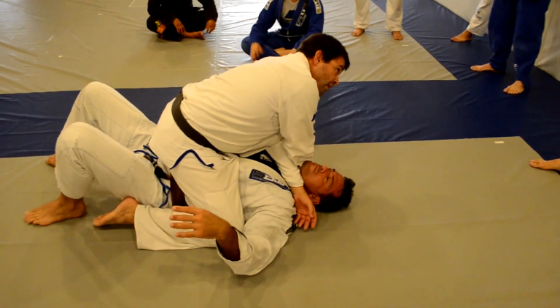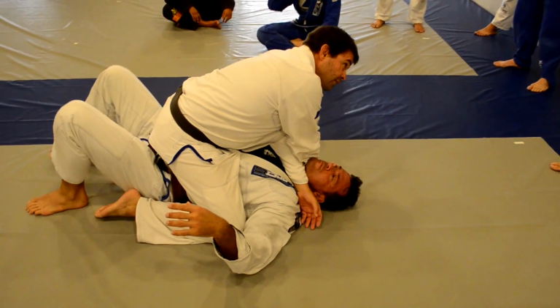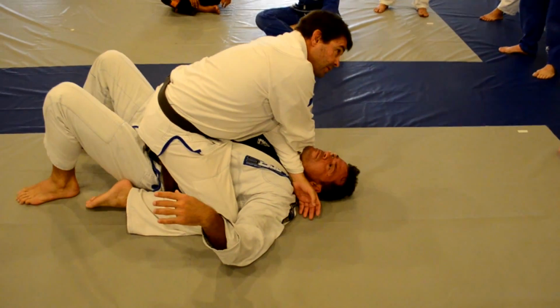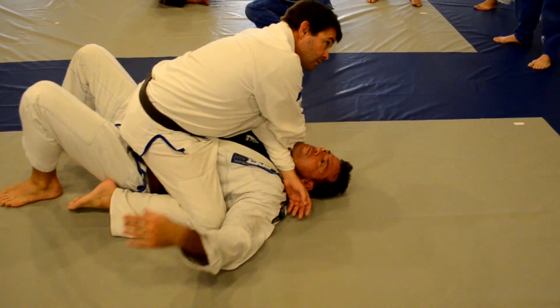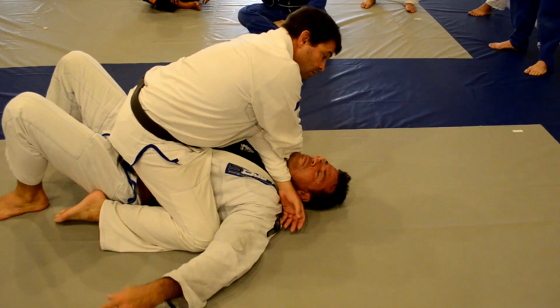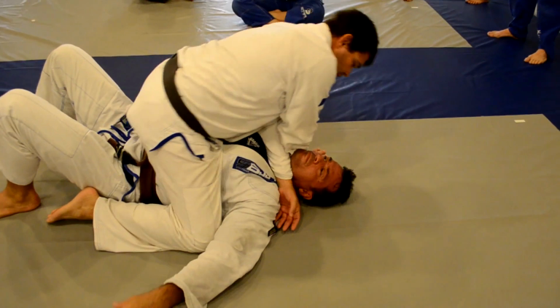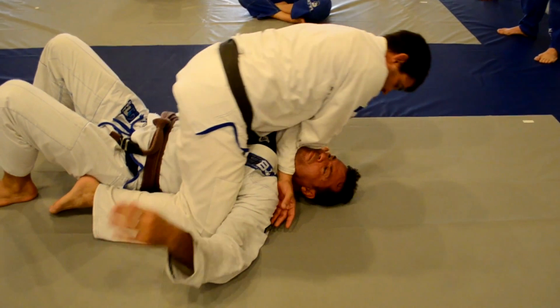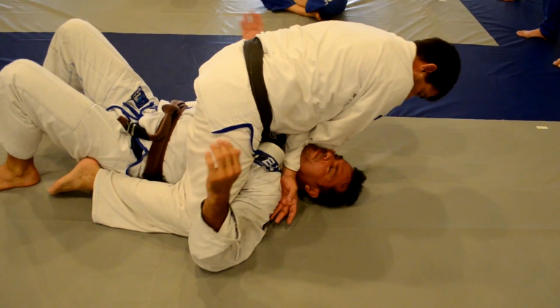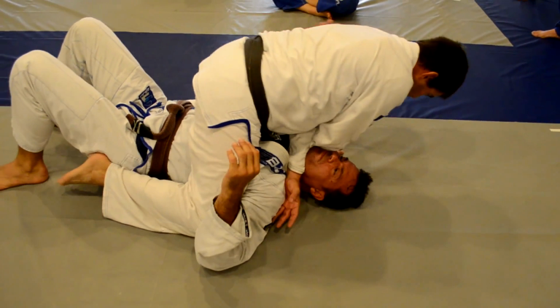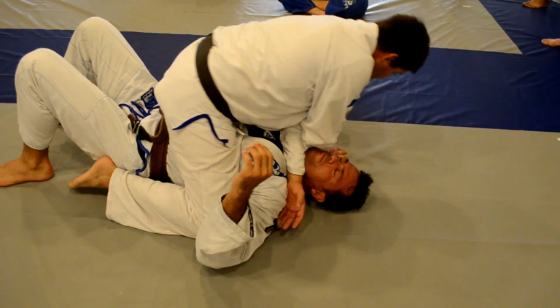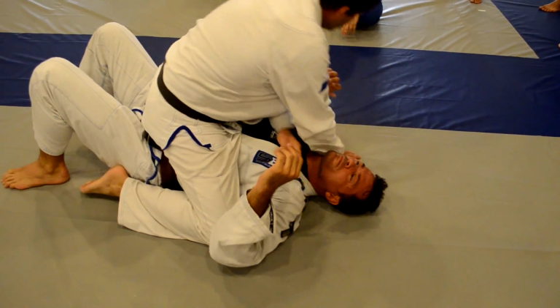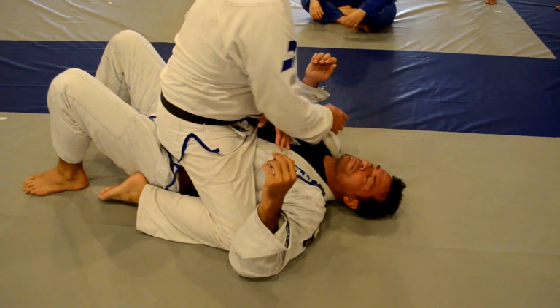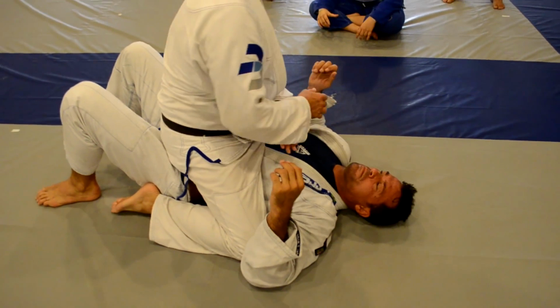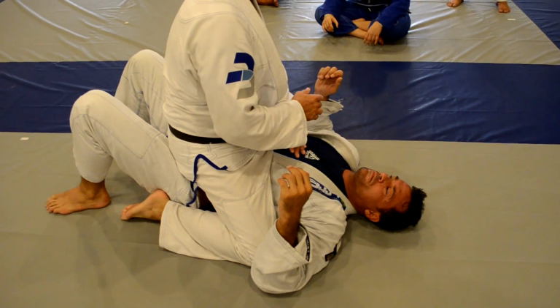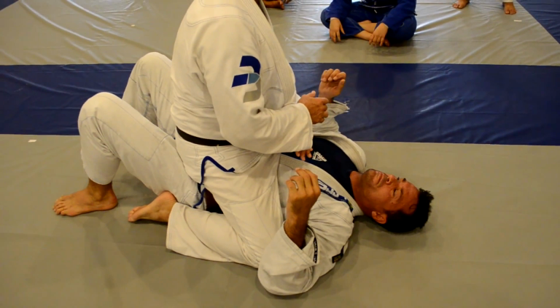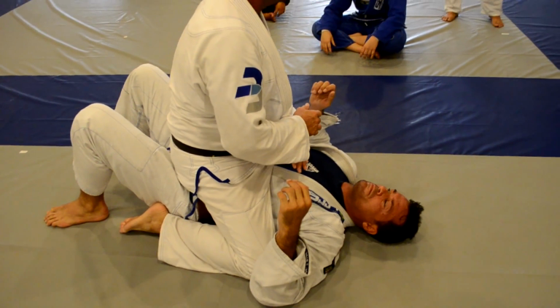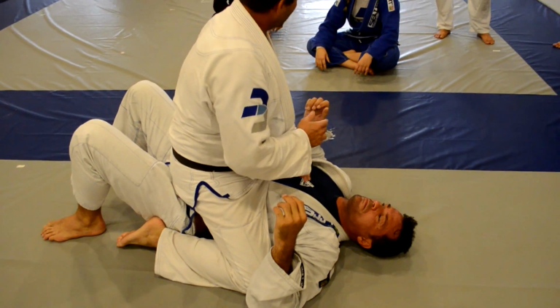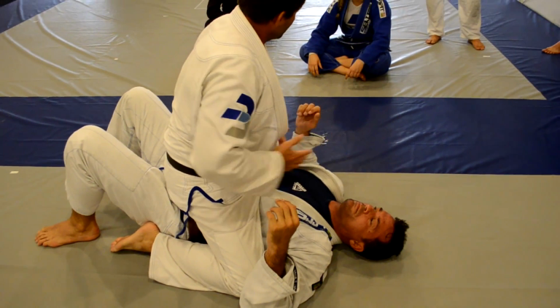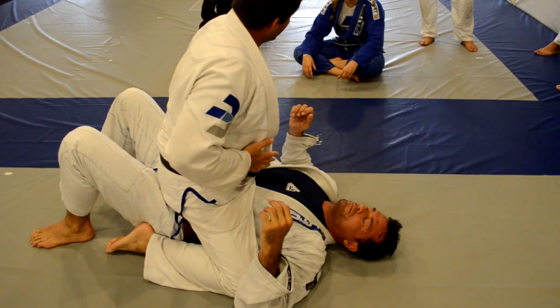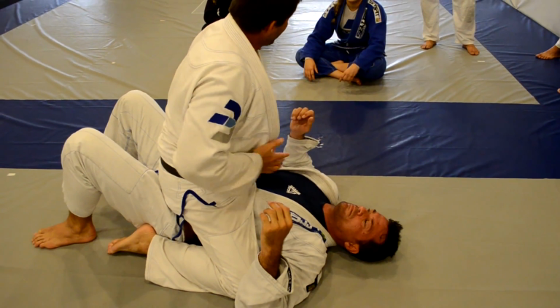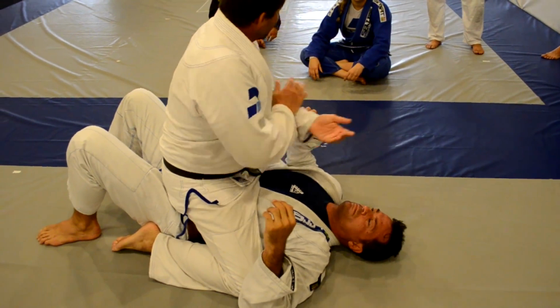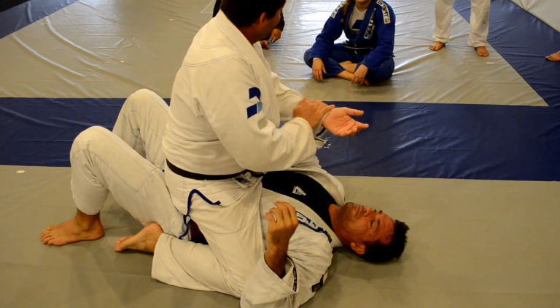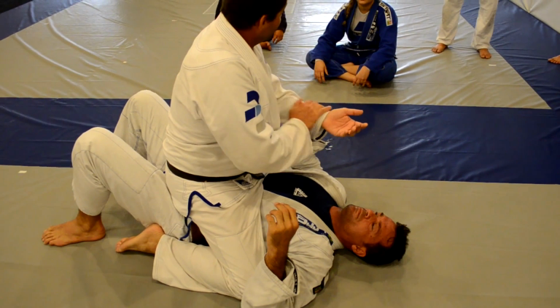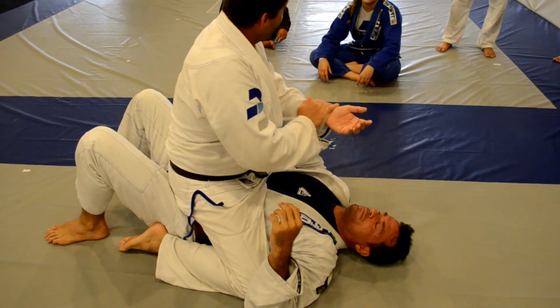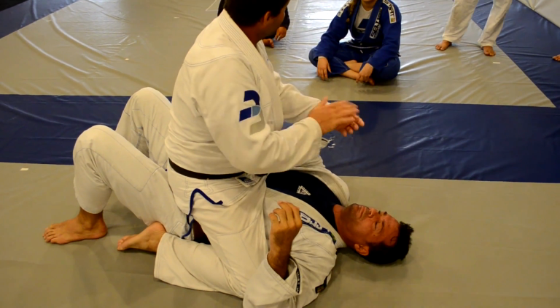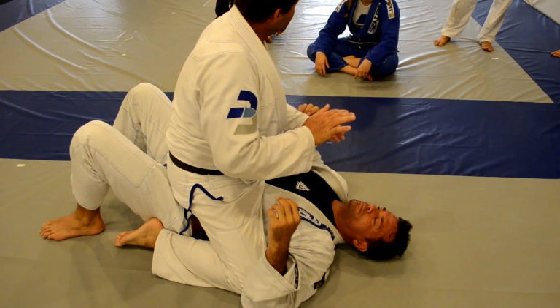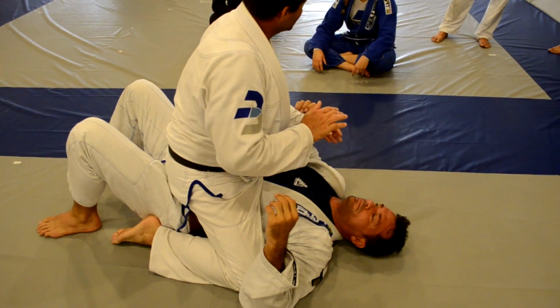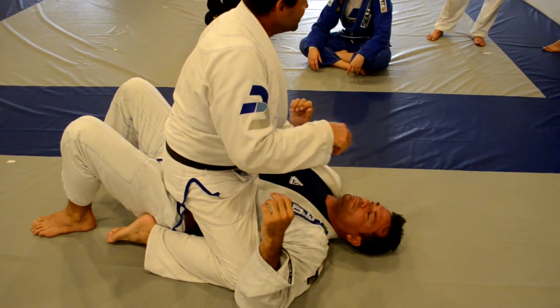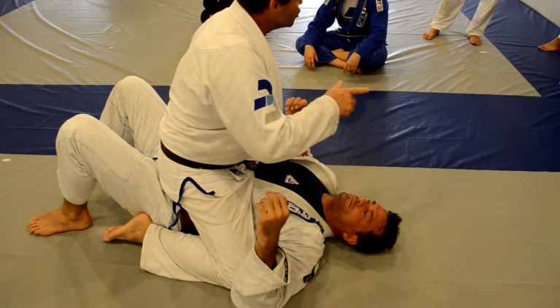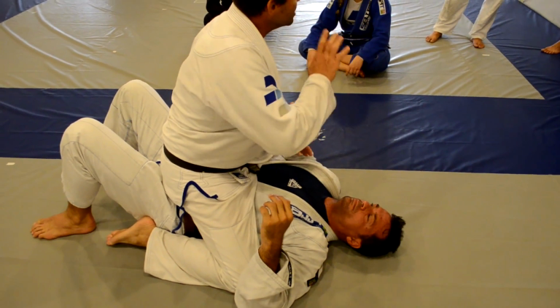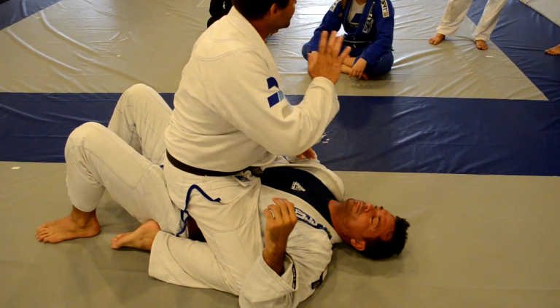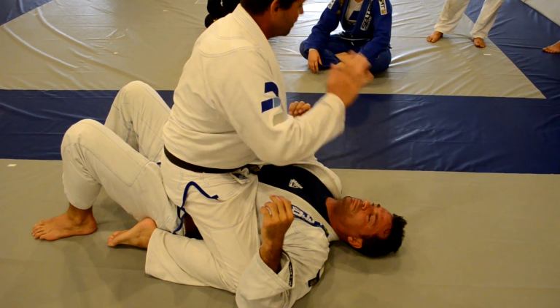Without the grip. I use my back and my forearm. The choke is the same.